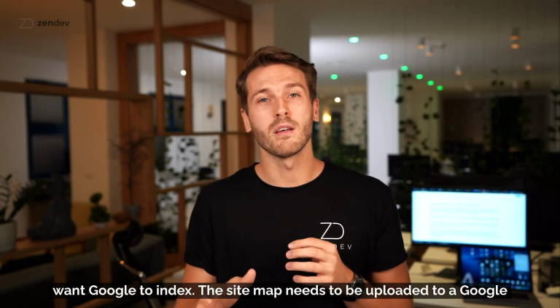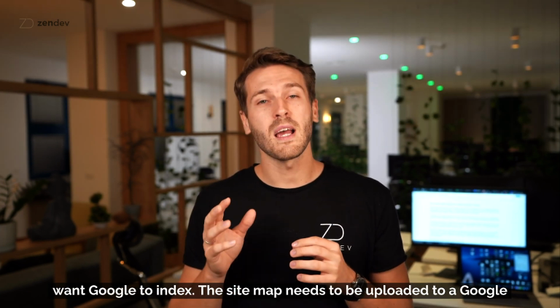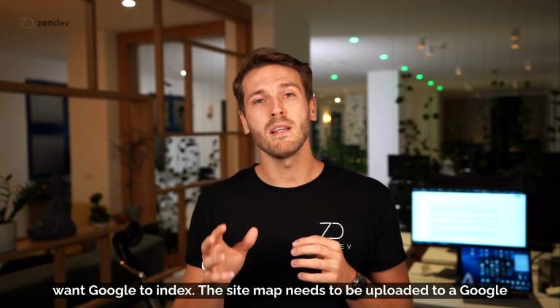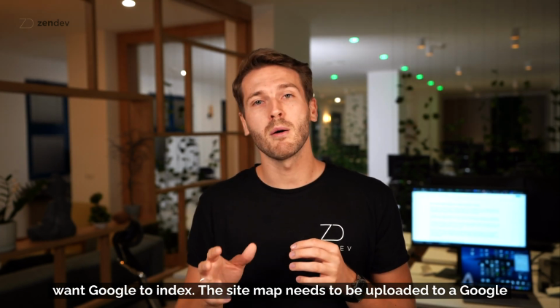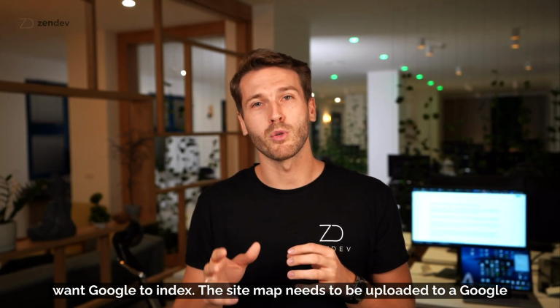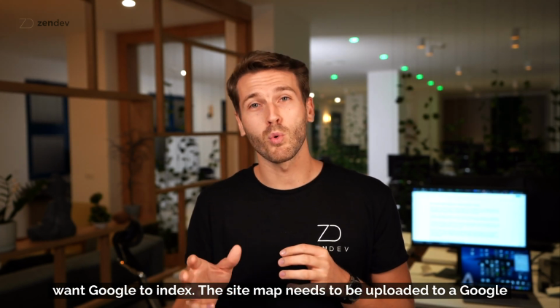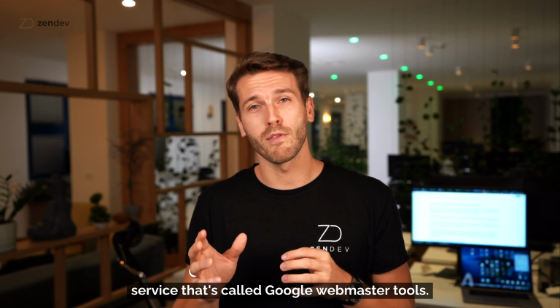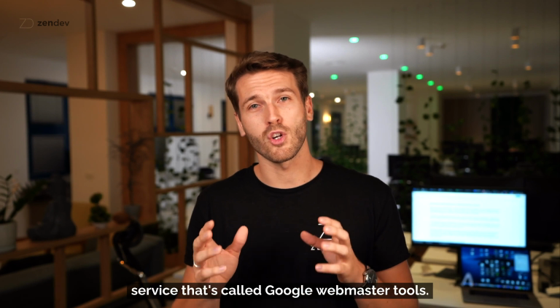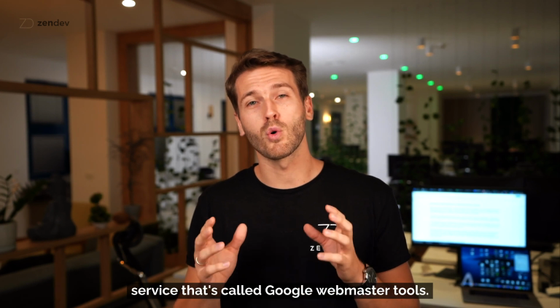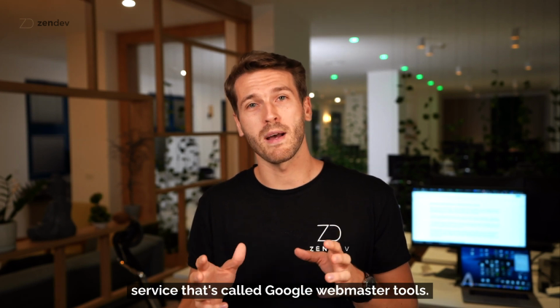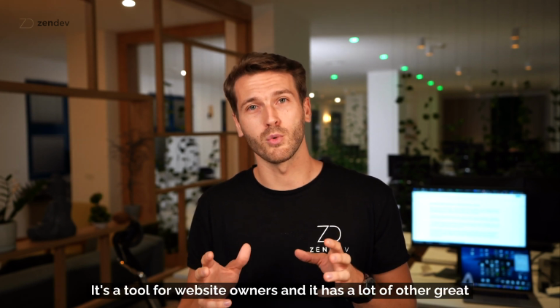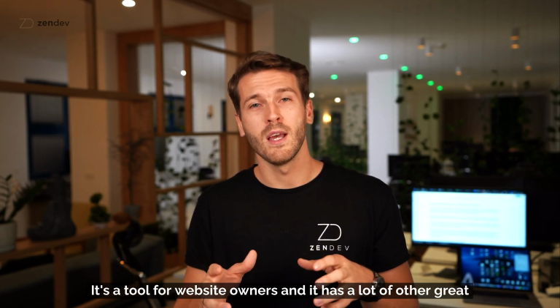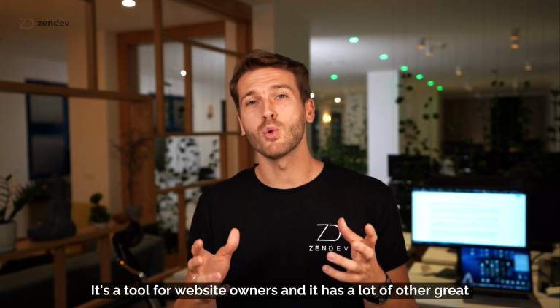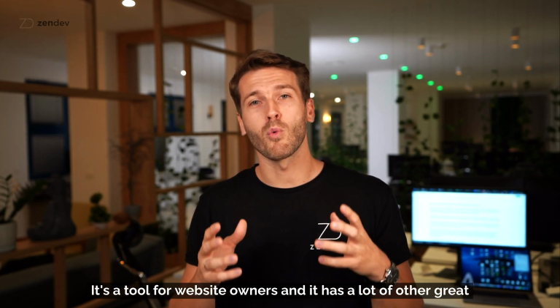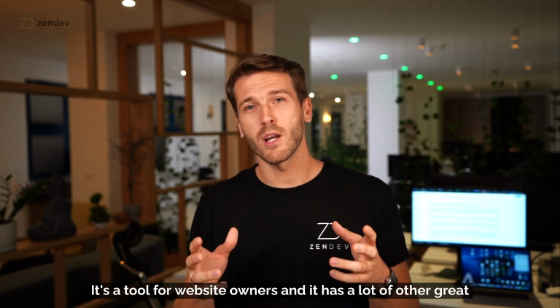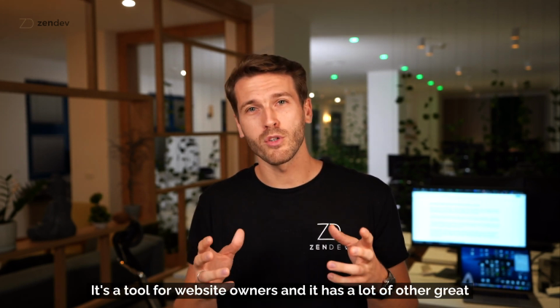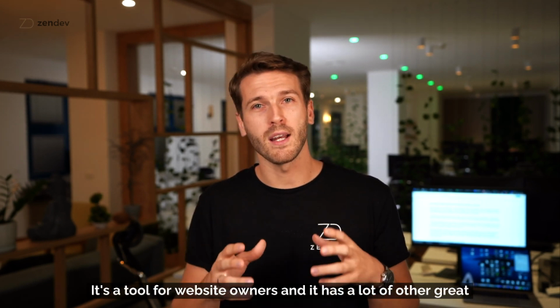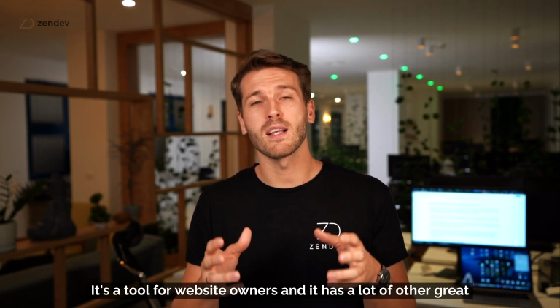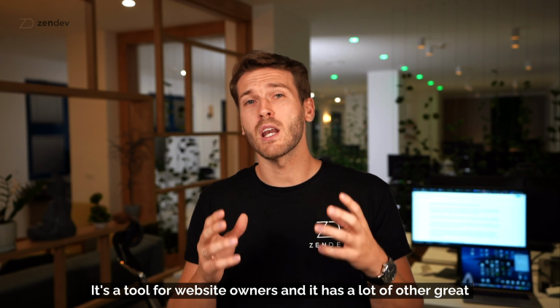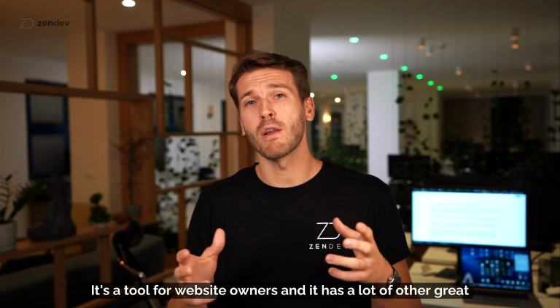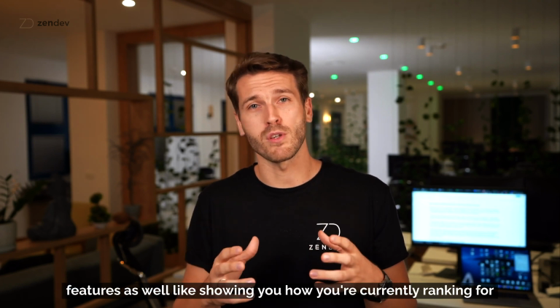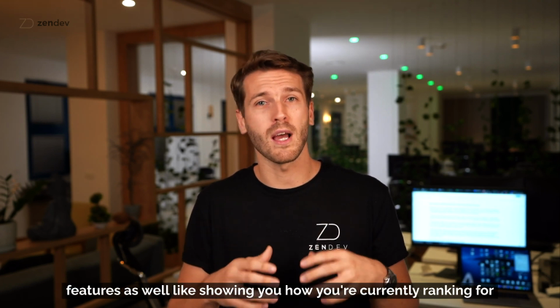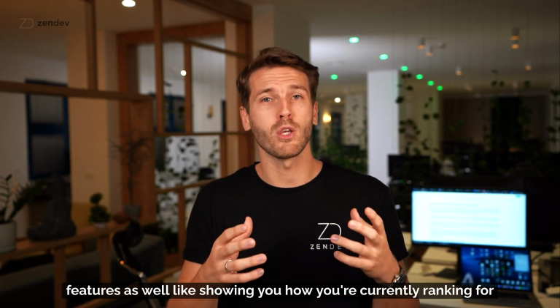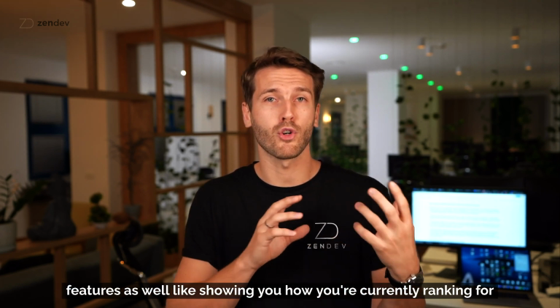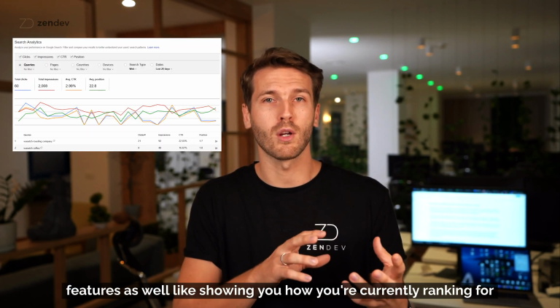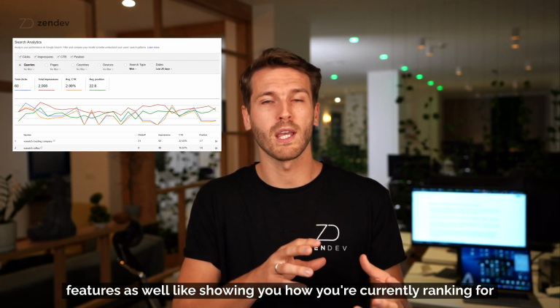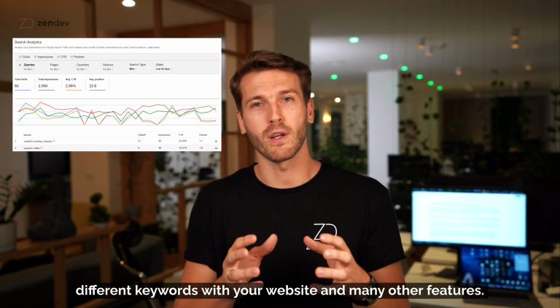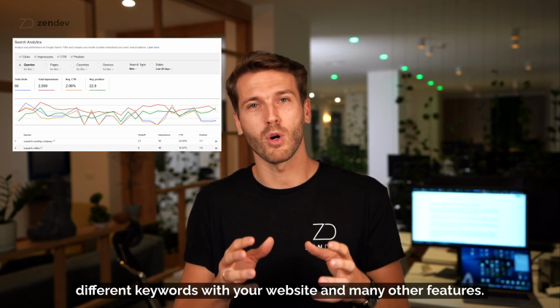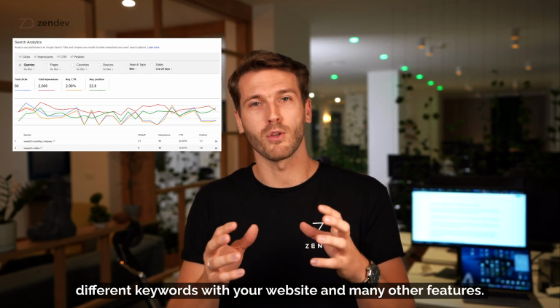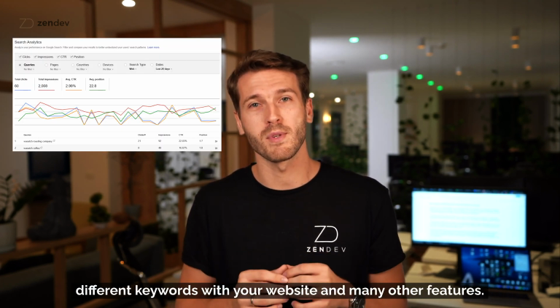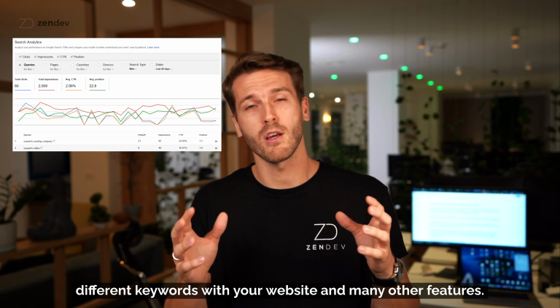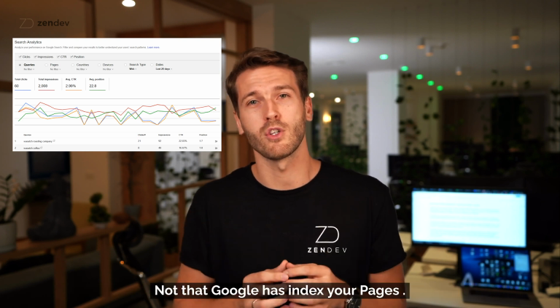The sitemap needs to be uploaded to a Google service called Google Webmaster Tools. It's a tool for website owners and it has a lot of other great features as well, like showing you how you're currently ranking for different keywords with your website.